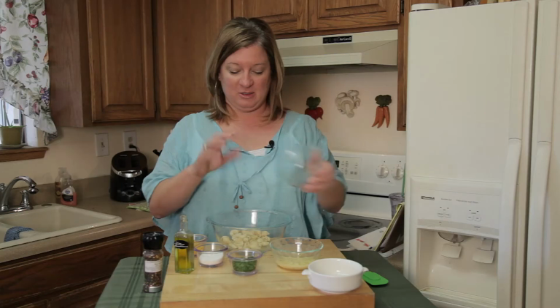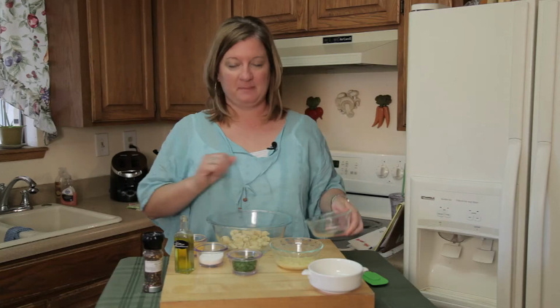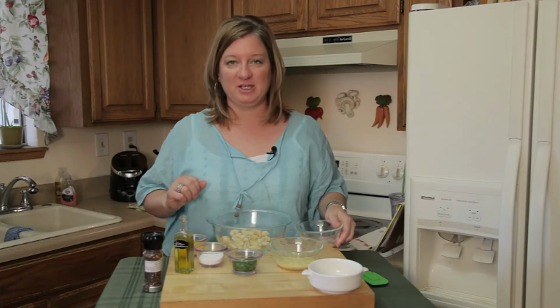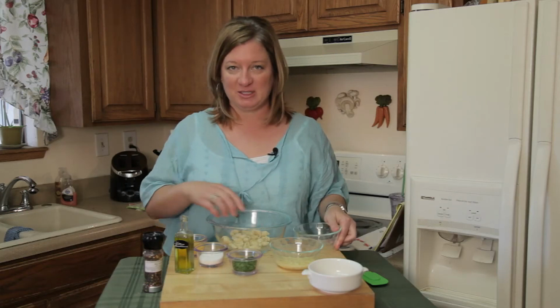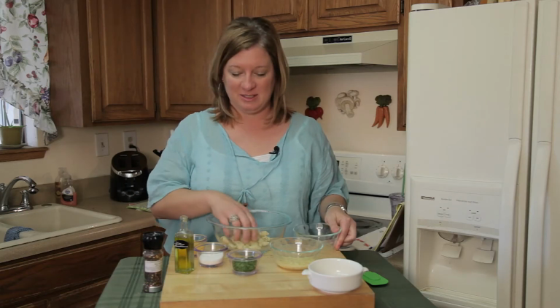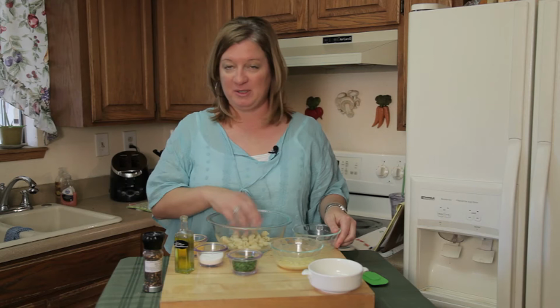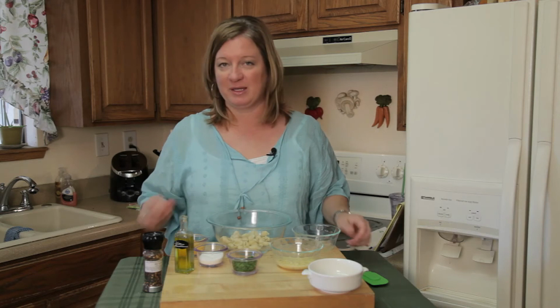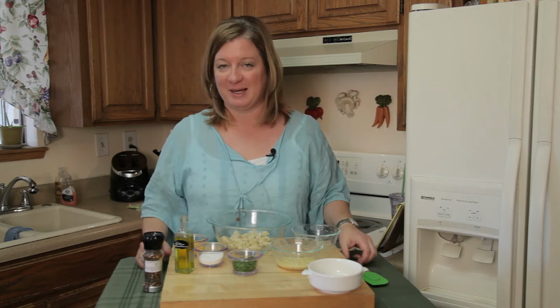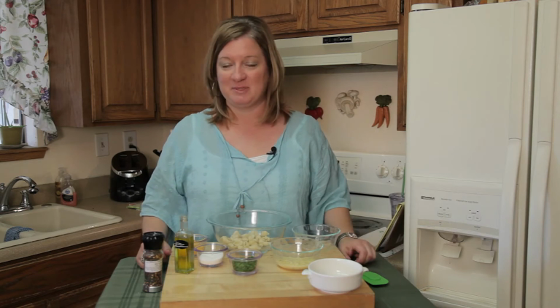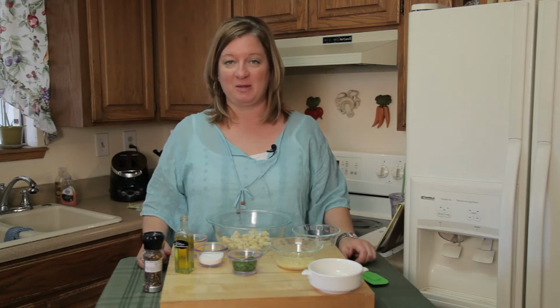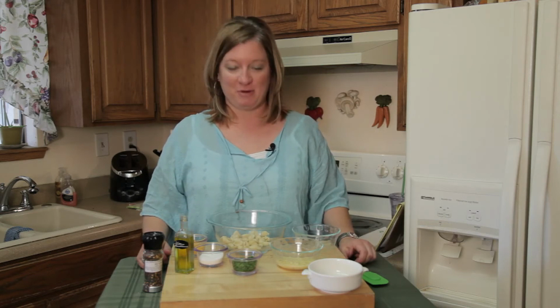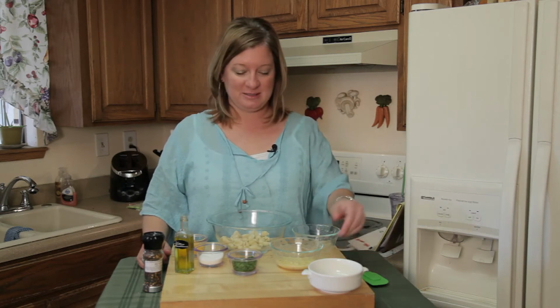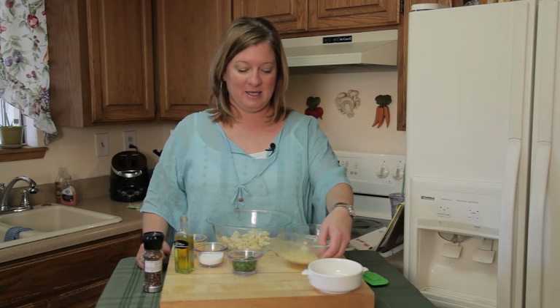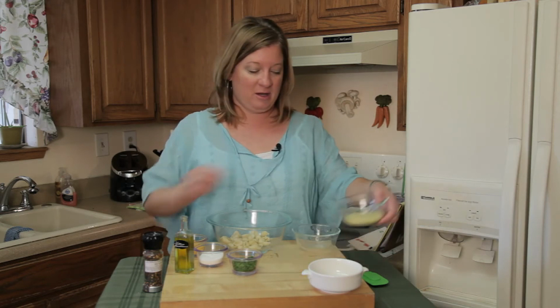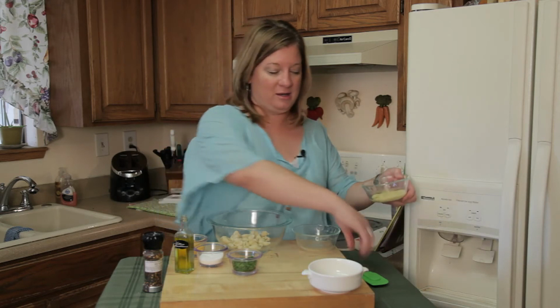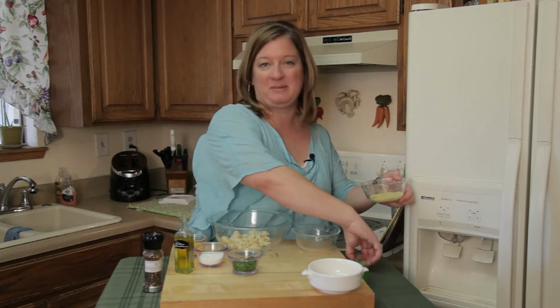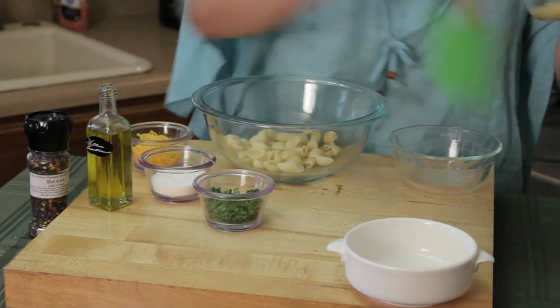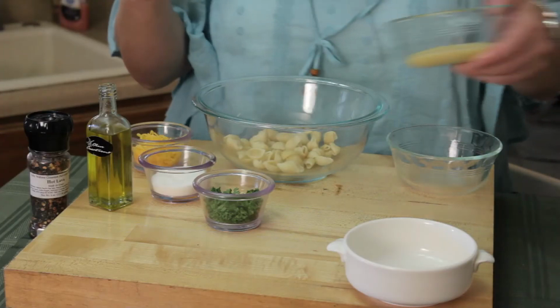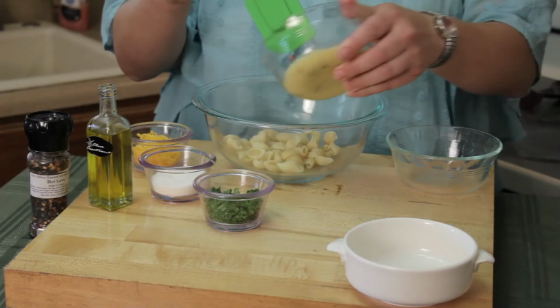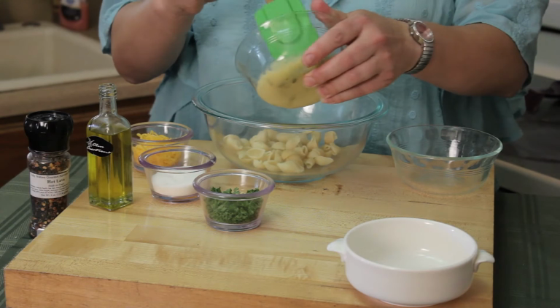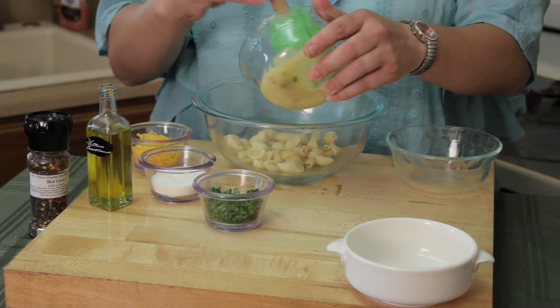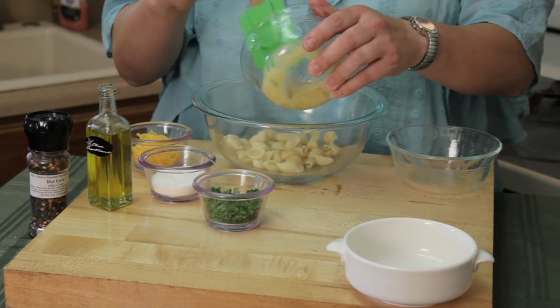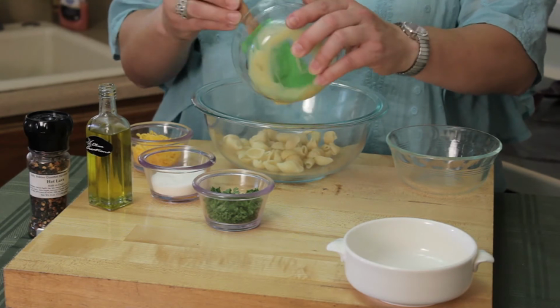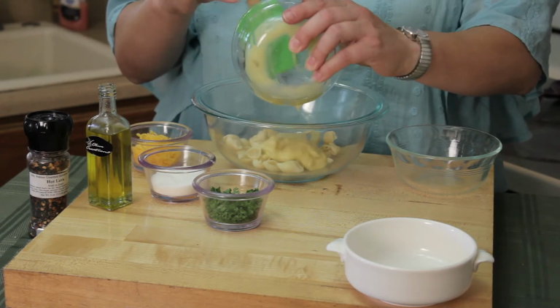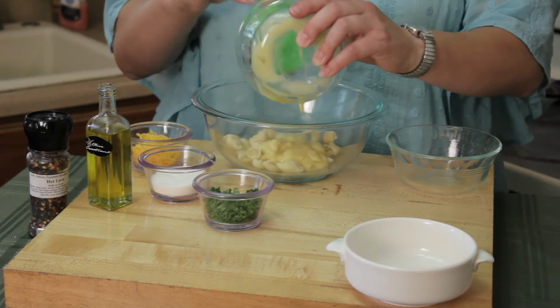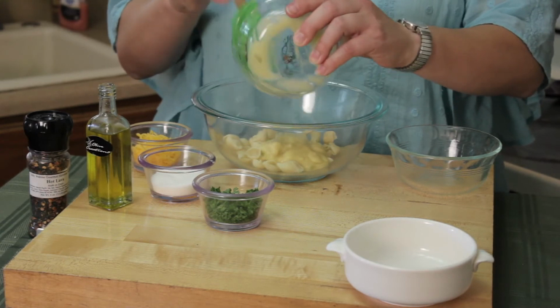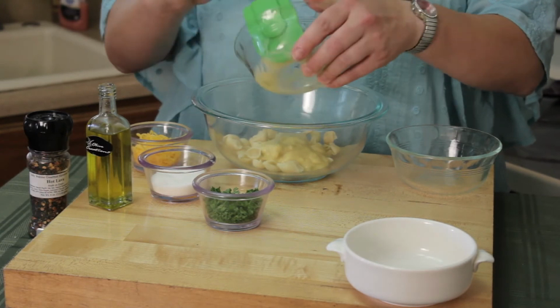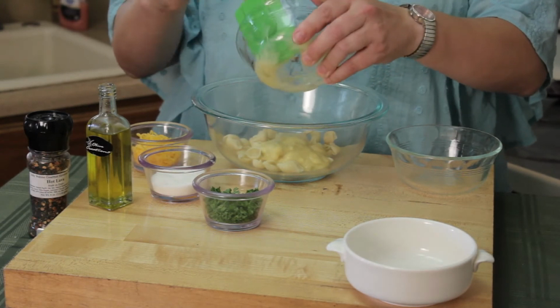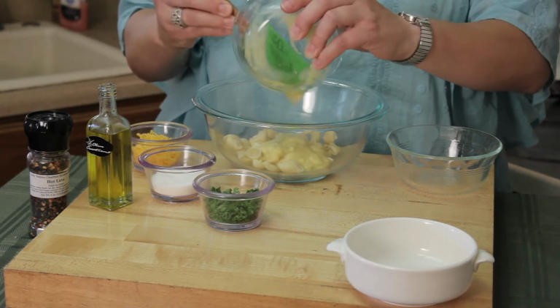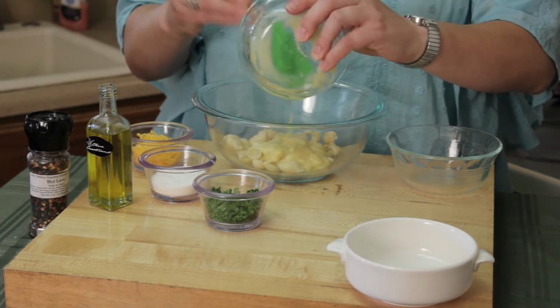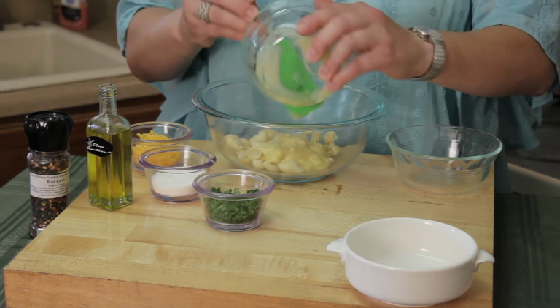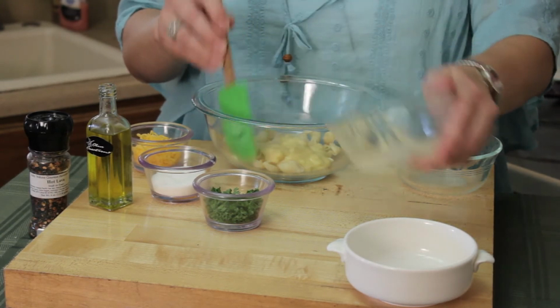I've got pre-cooked, pre-boiled shell macaronis. Maybe this is a one-person serving, so this is going to be maybe a quarter cup of cream of celery soup.